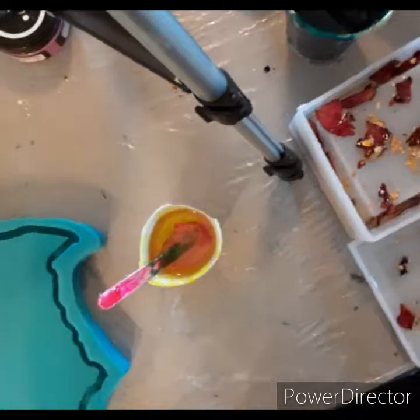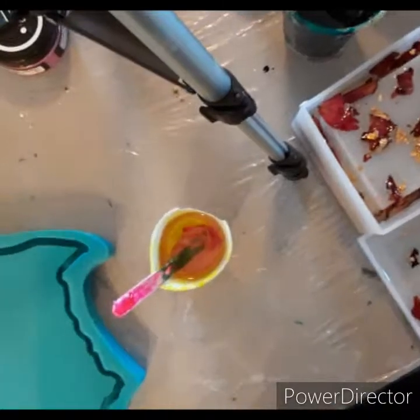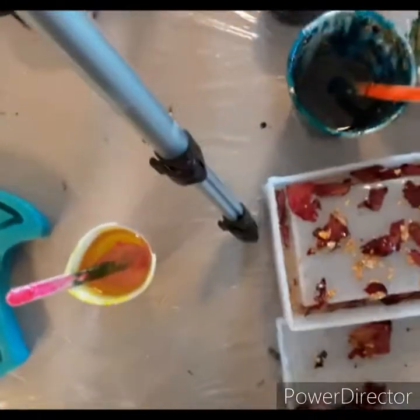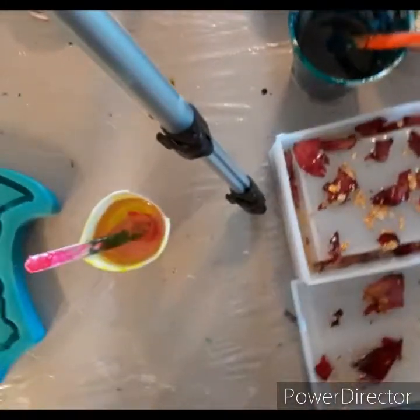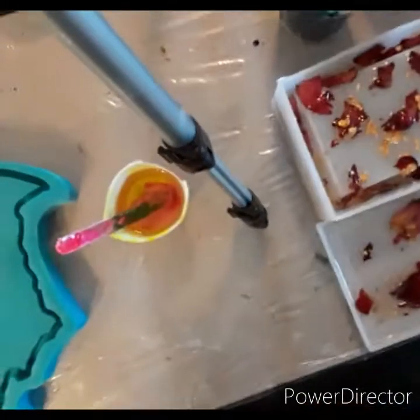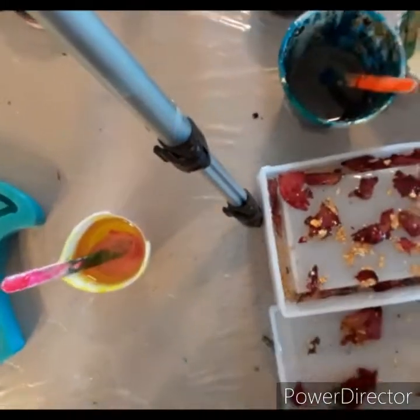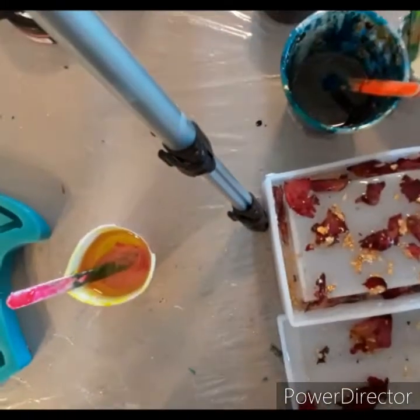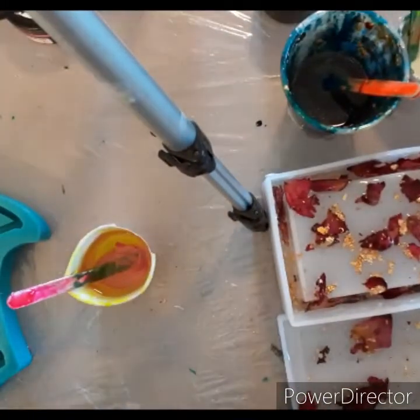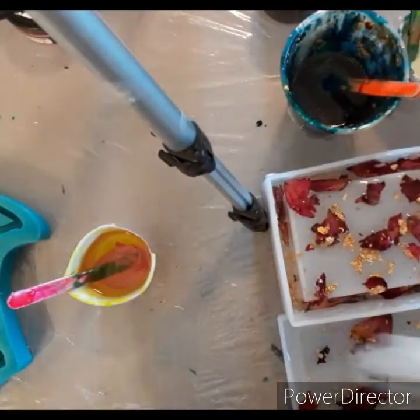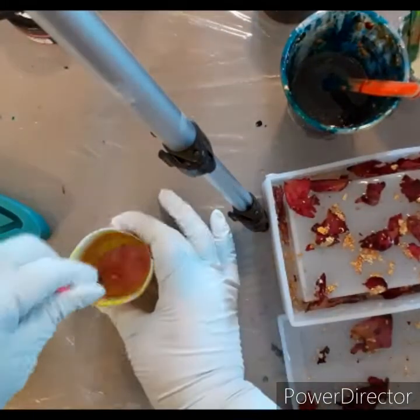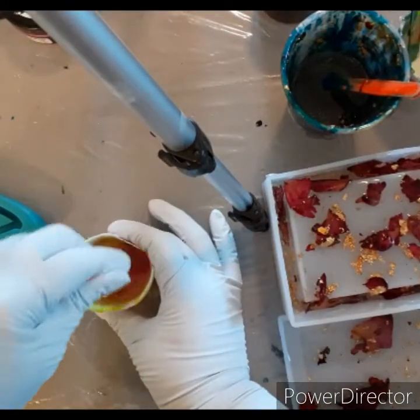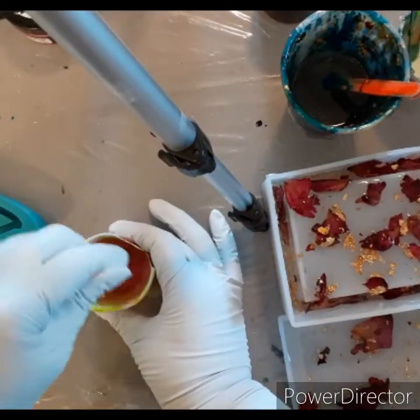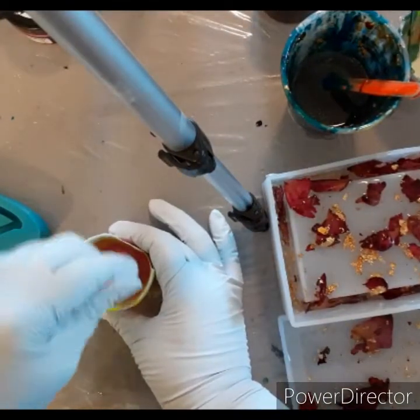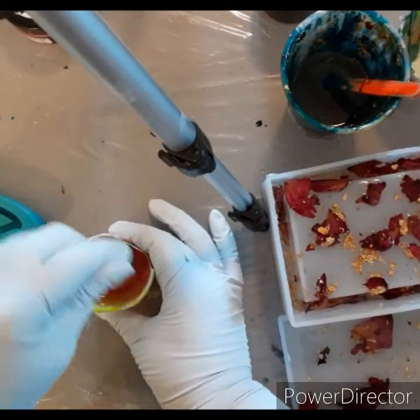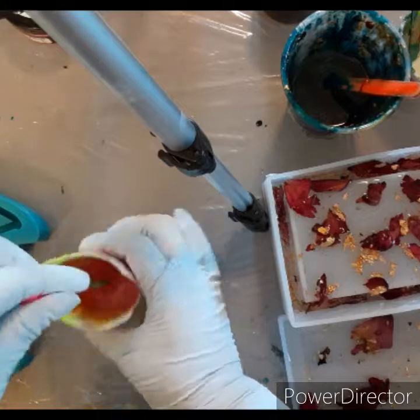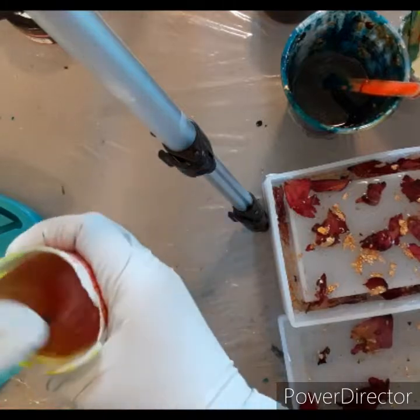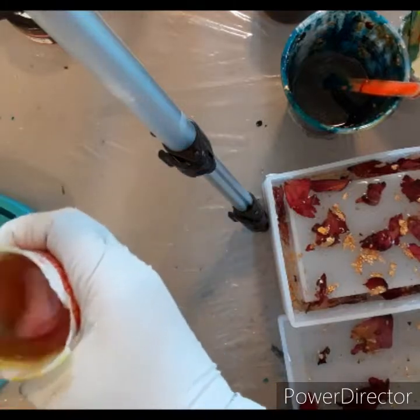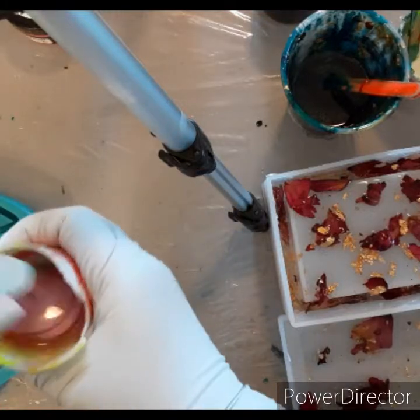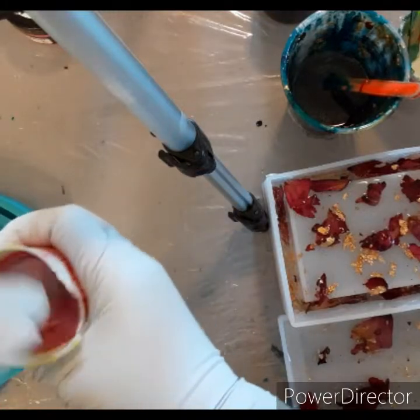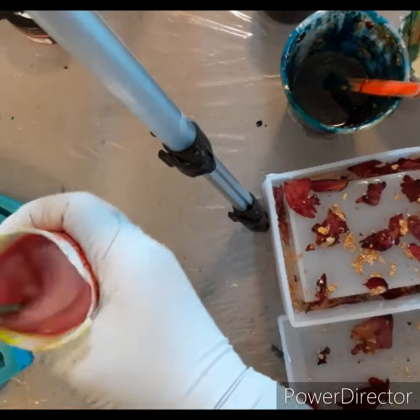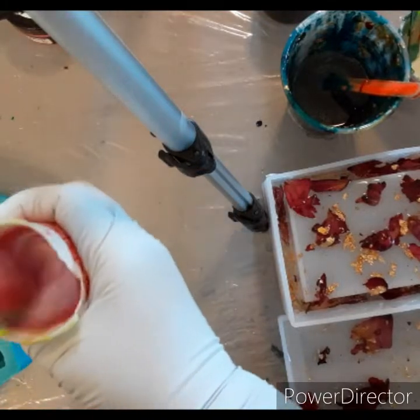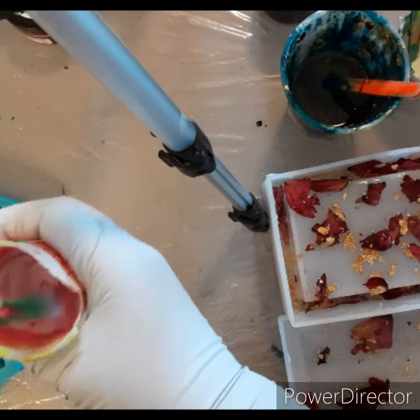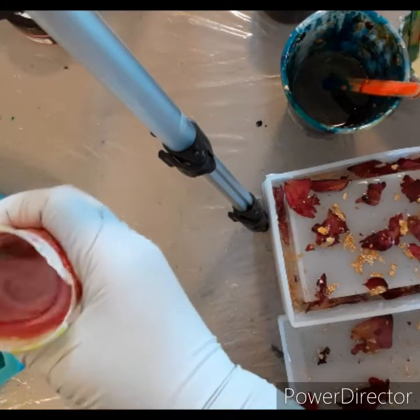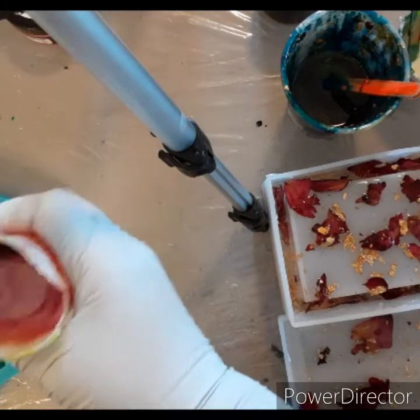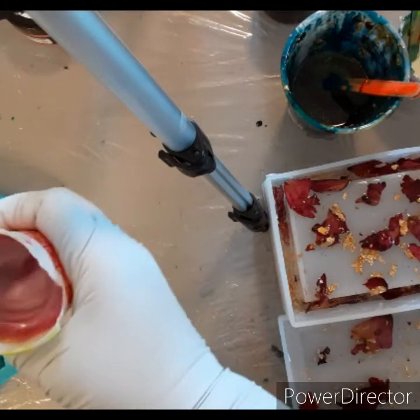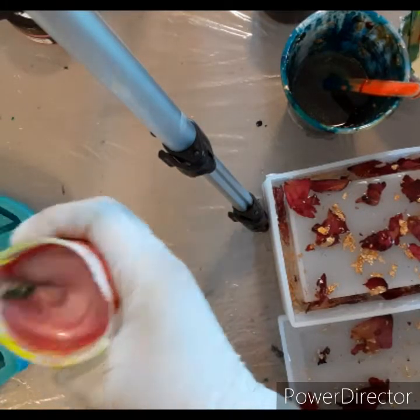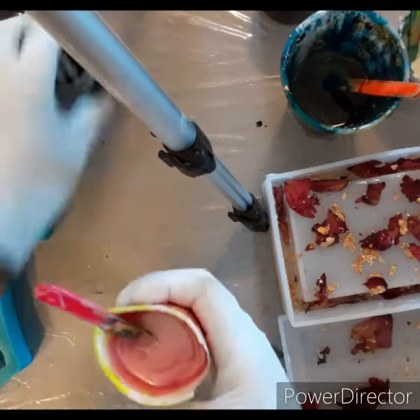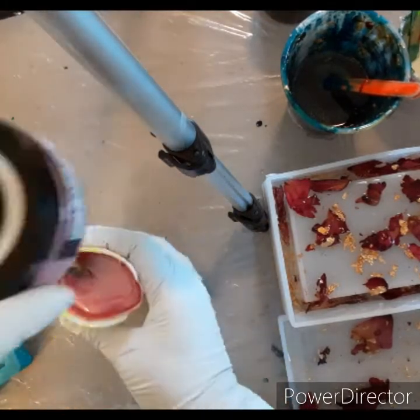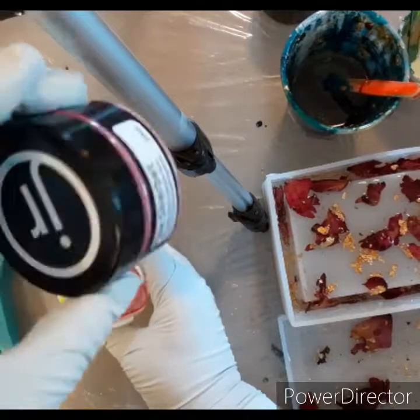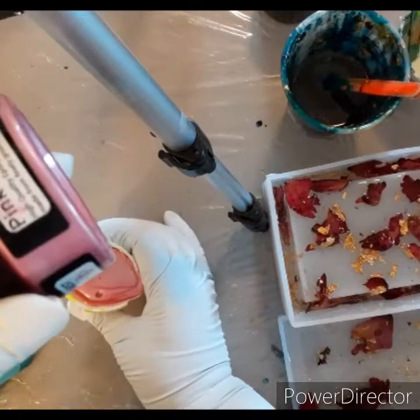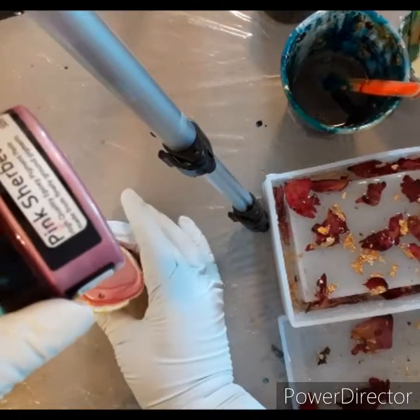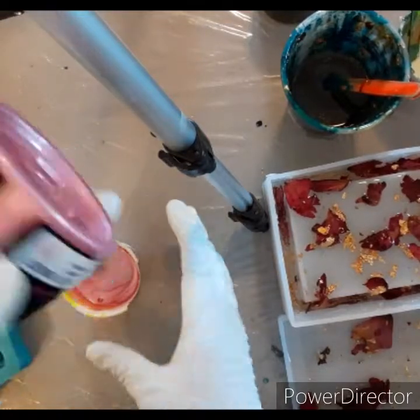On to the next. I had some extra resin left and a nine-inch tray that I wanted to do like a marbling effect.